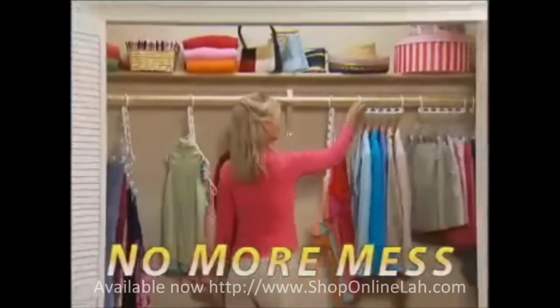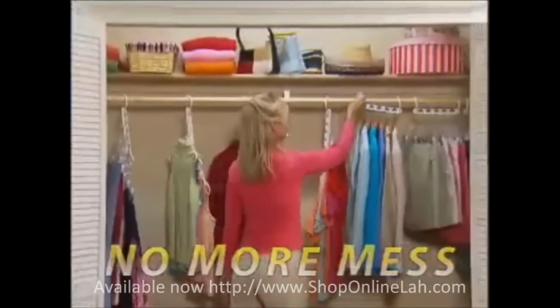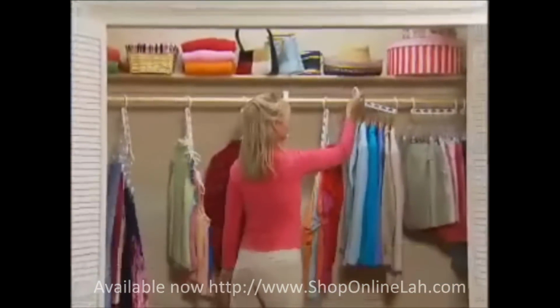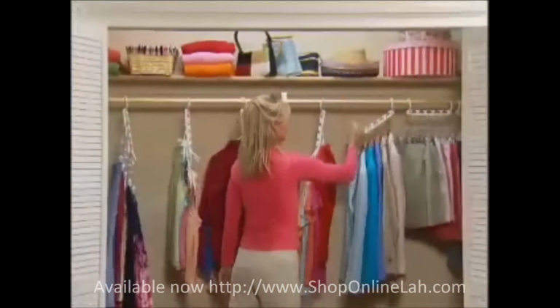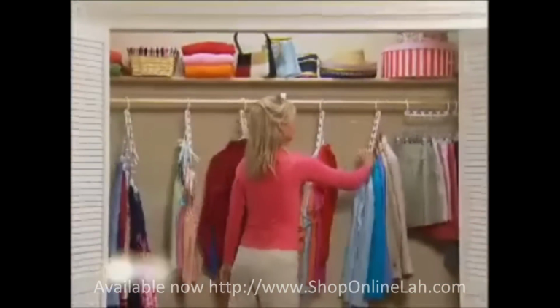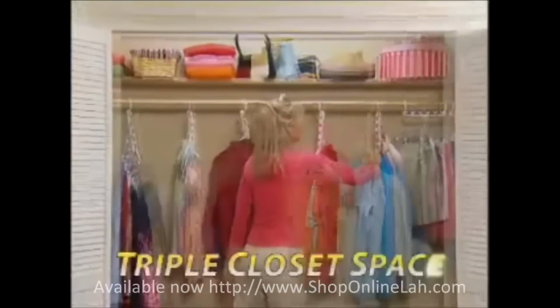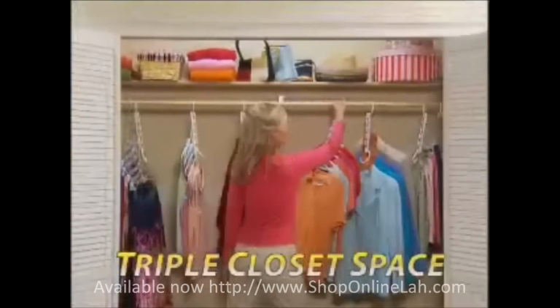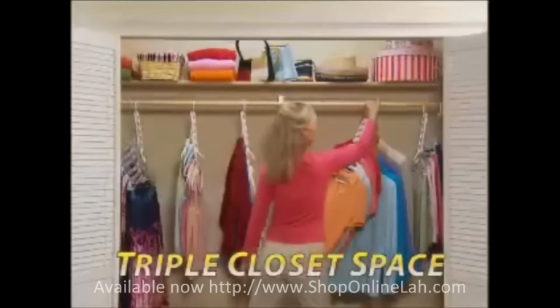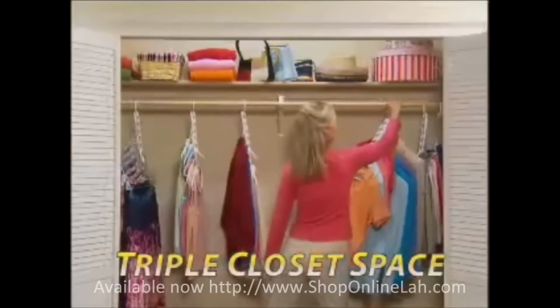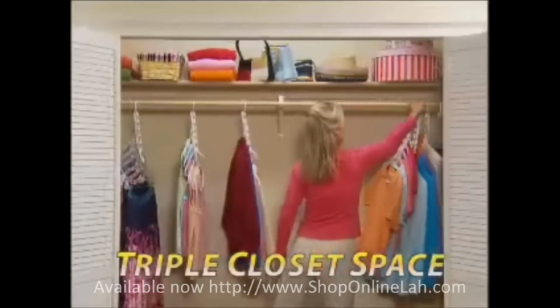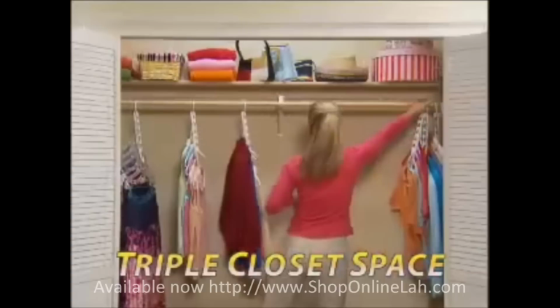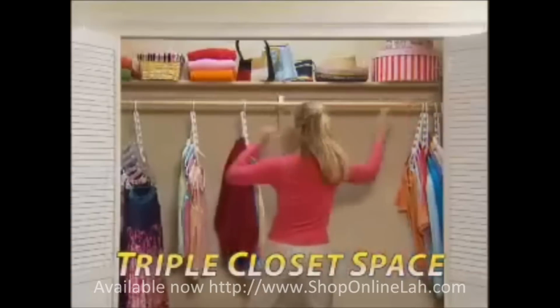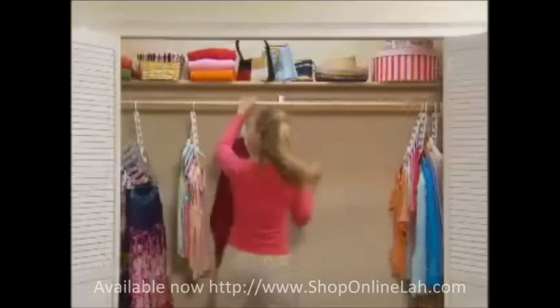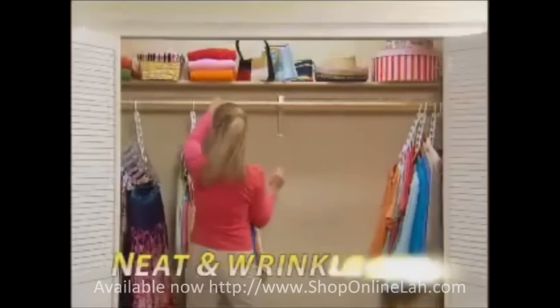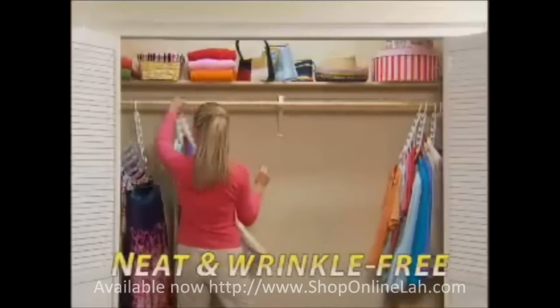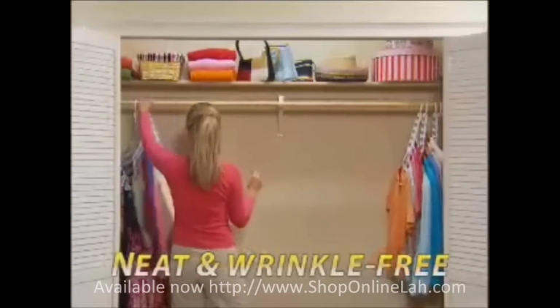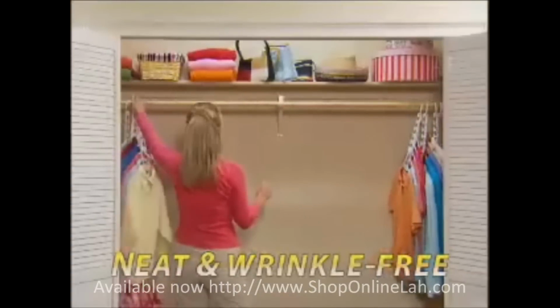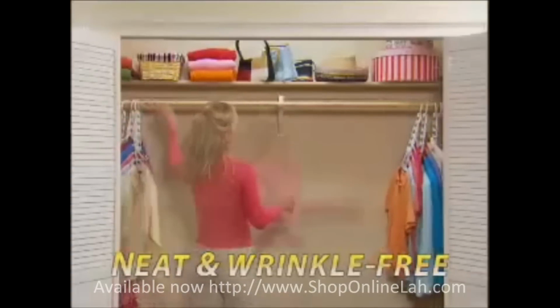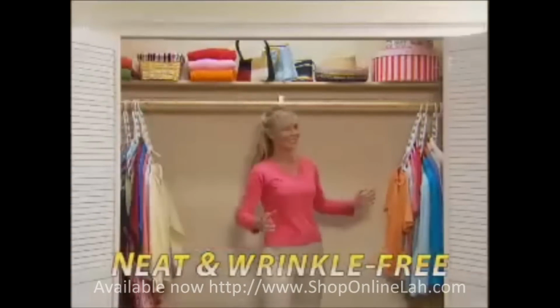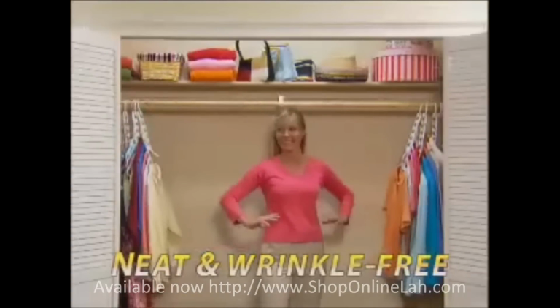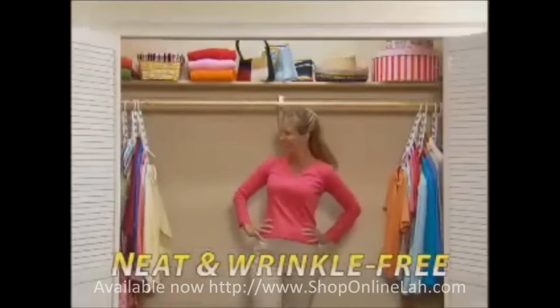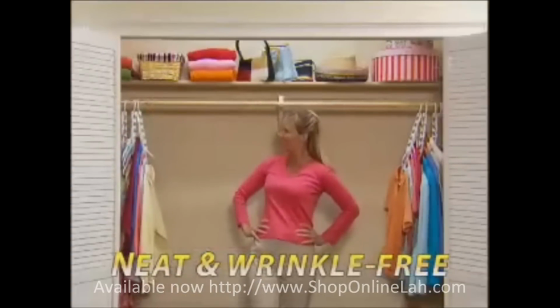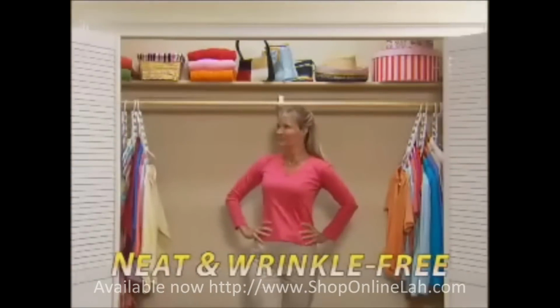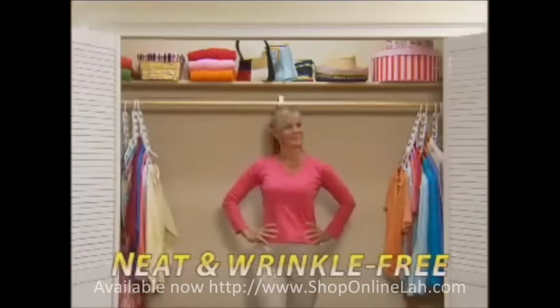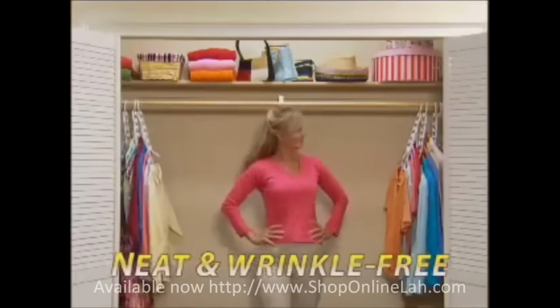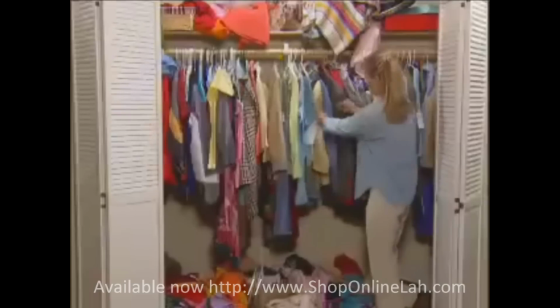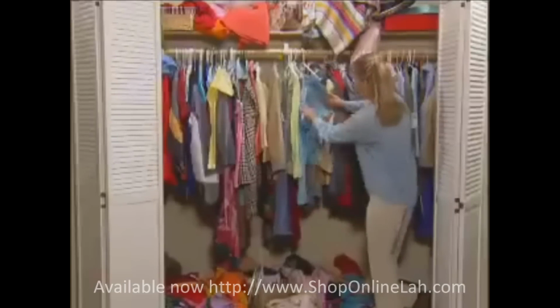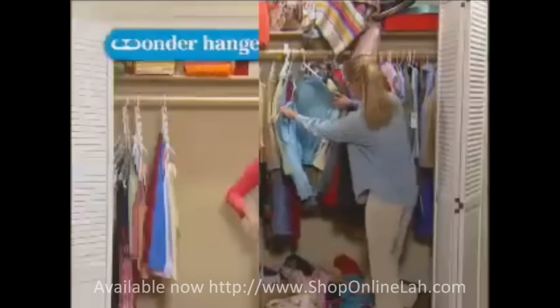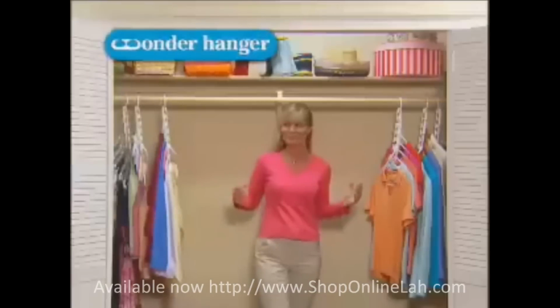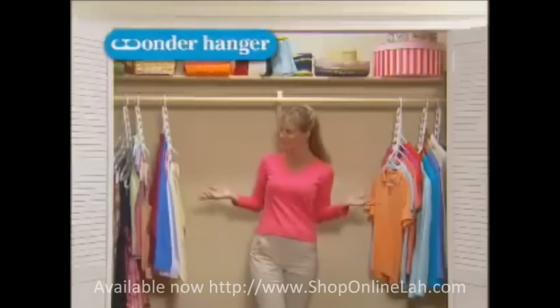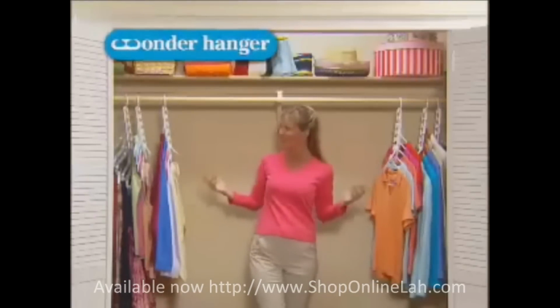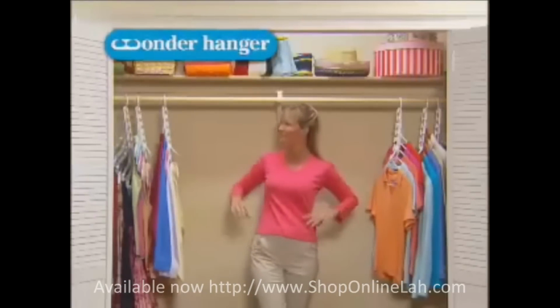Wonder Hanger is guaranteed to triple your closet space for neat, wrinkle-free, perfectly organized clothes. Go from this to this.